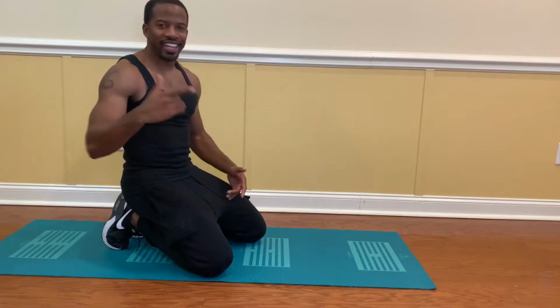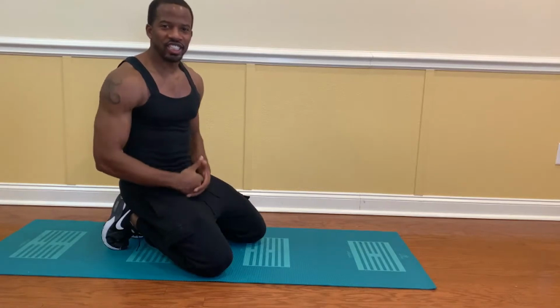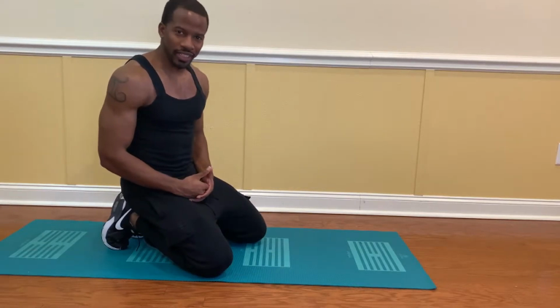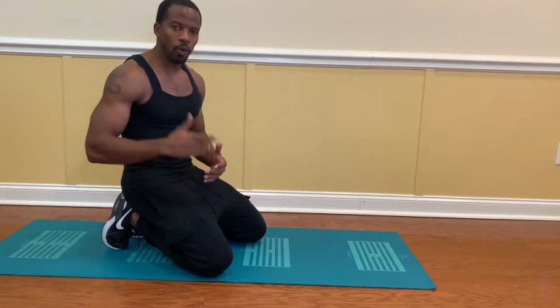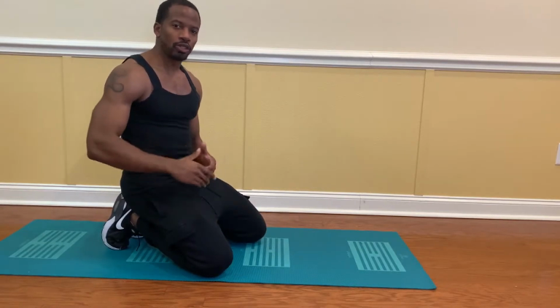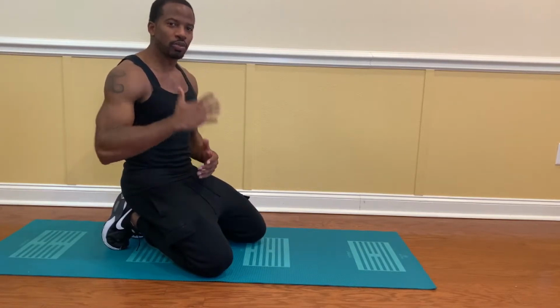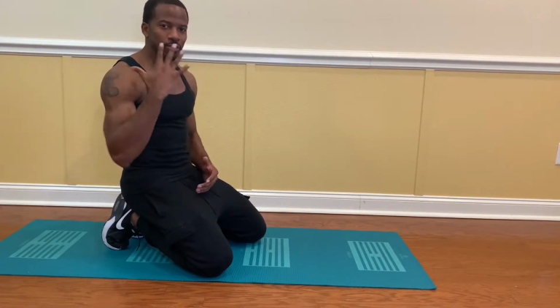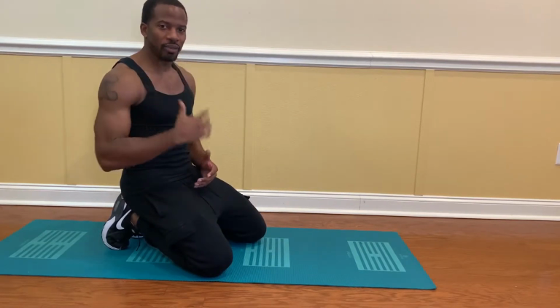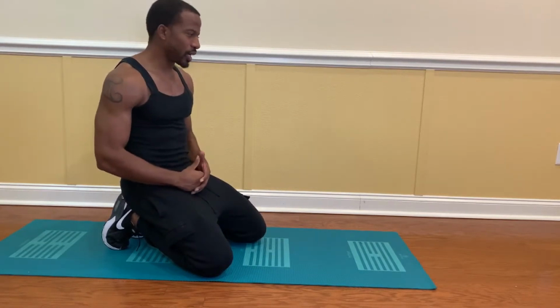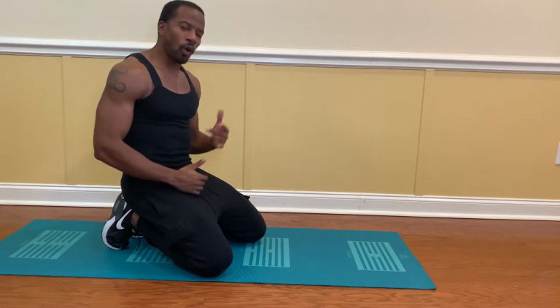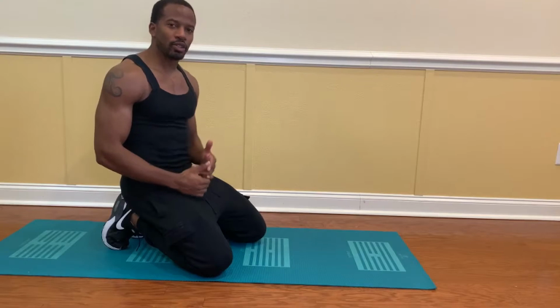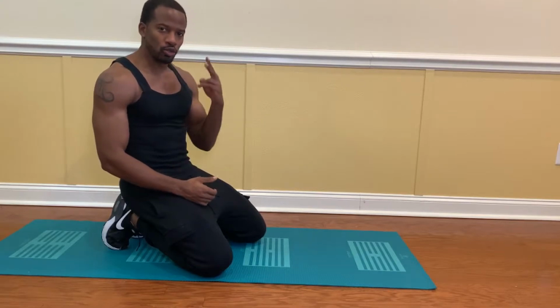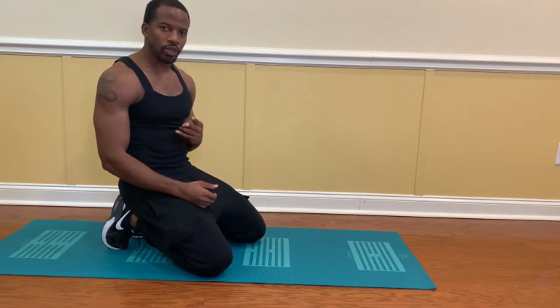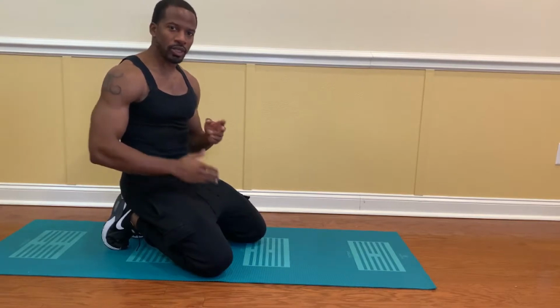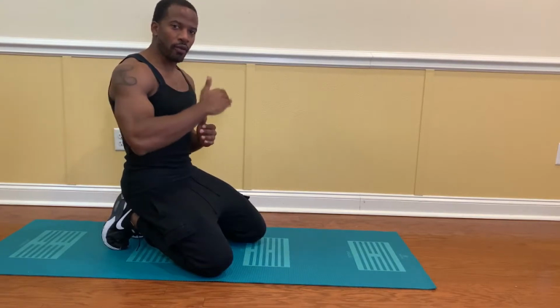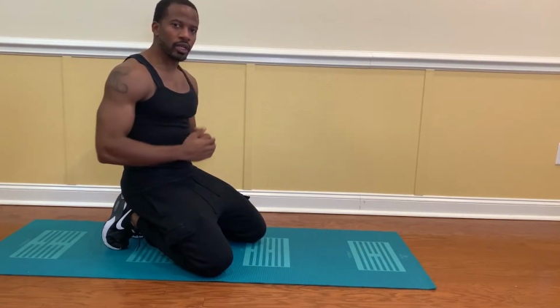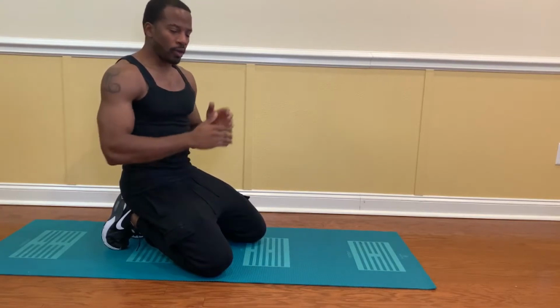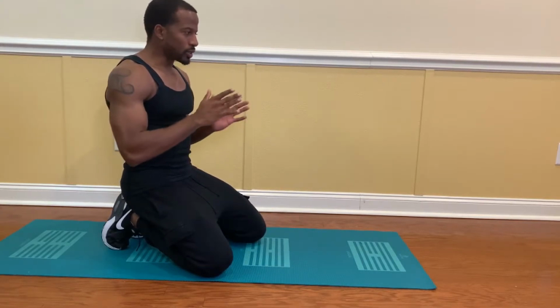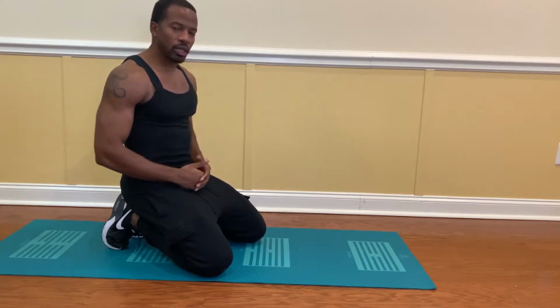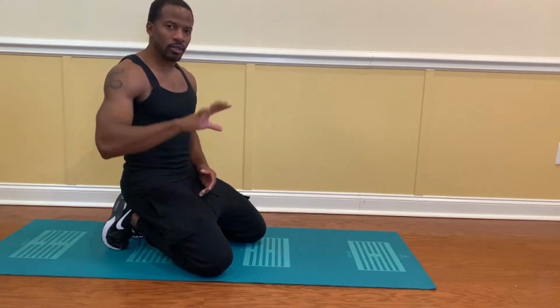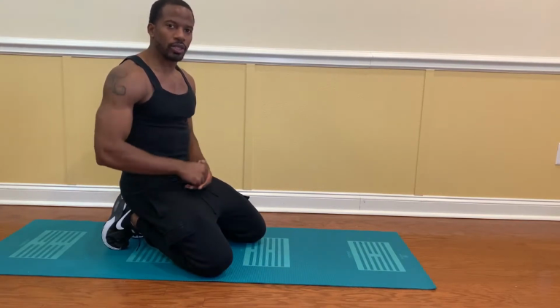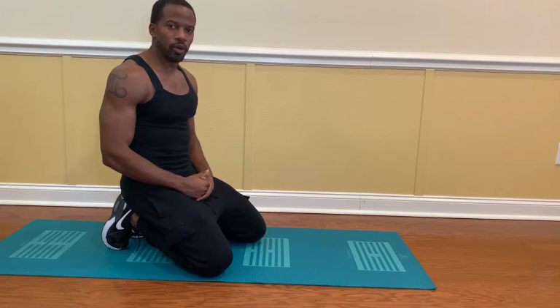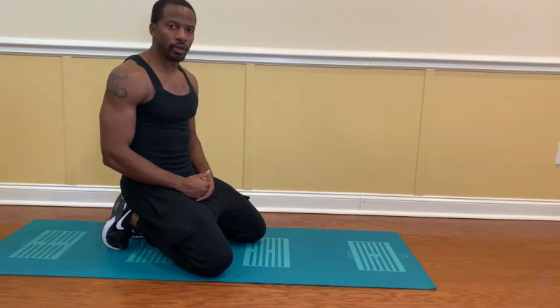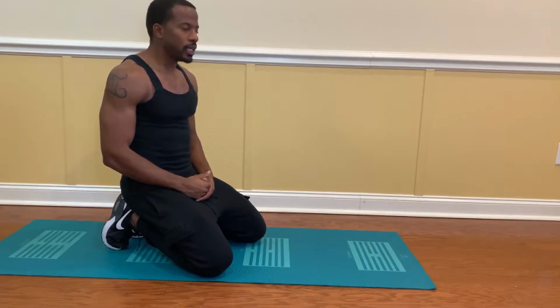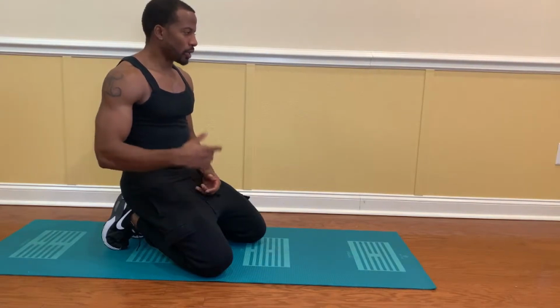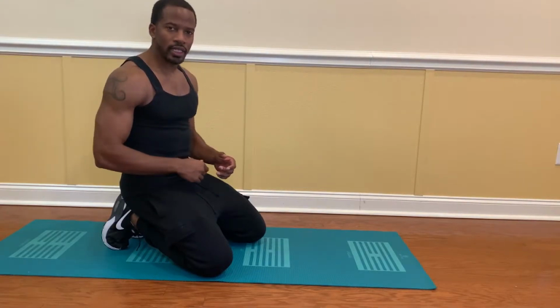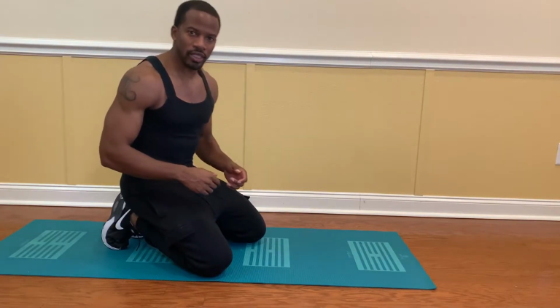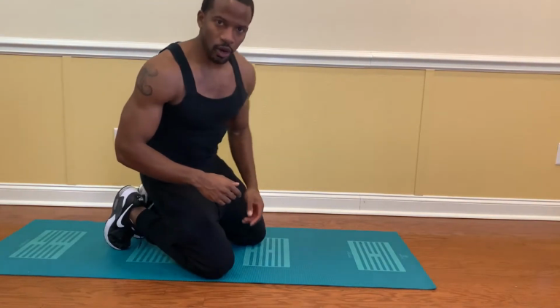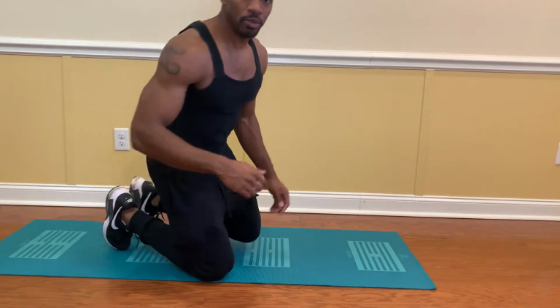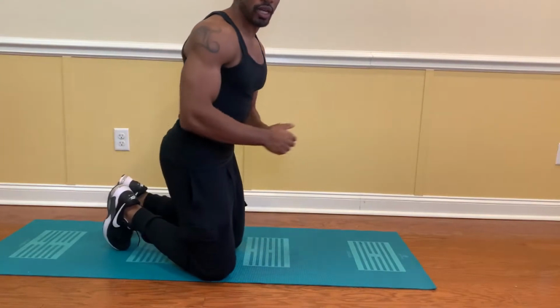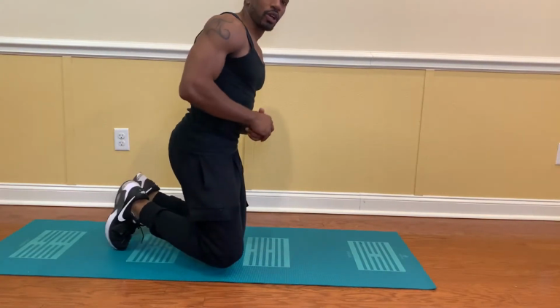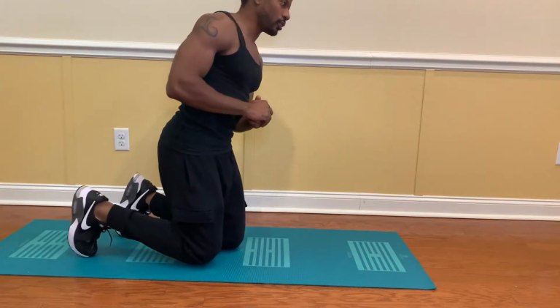Alright guys, let's jump into this. So what we're going to do is 100 push-ups in 5 minutes. What I like to do is do 20 push-ups every minute. And whatever time I'm done, there's a little time we can take a break with. So we're about to go ahead and get started. Let's kick this off with 20 push-ups, guys, if y'all can.